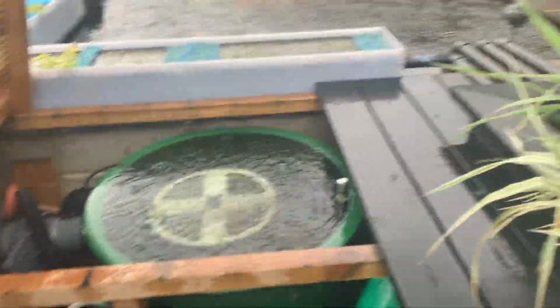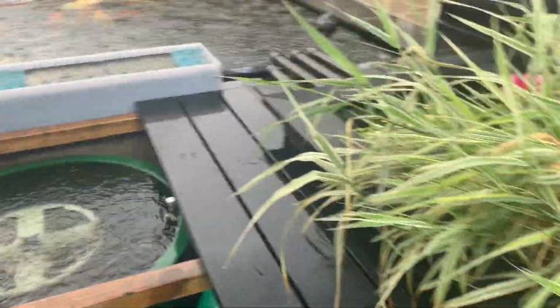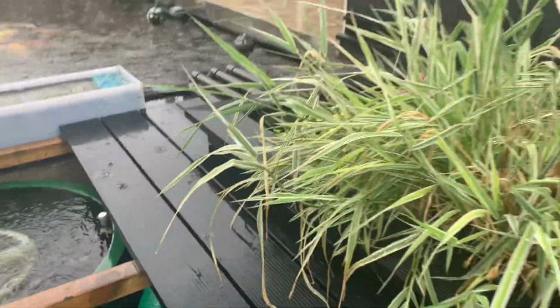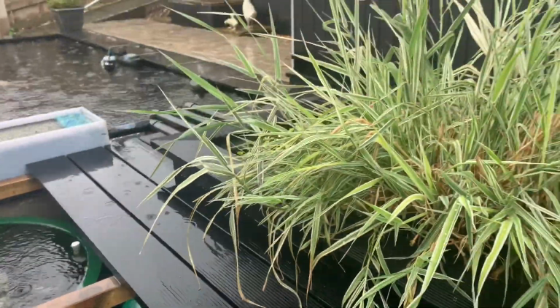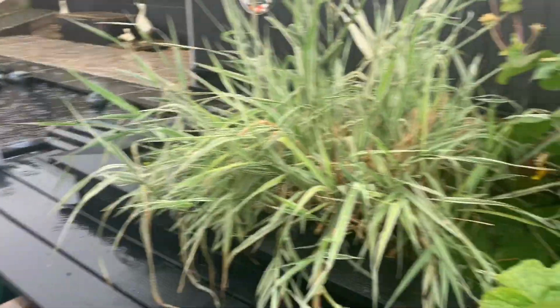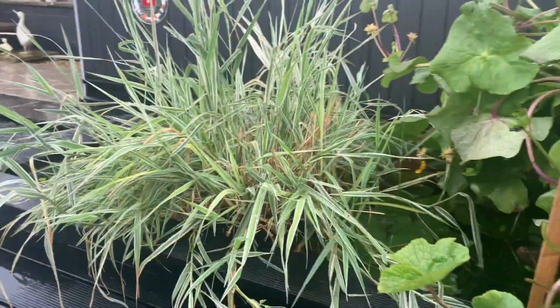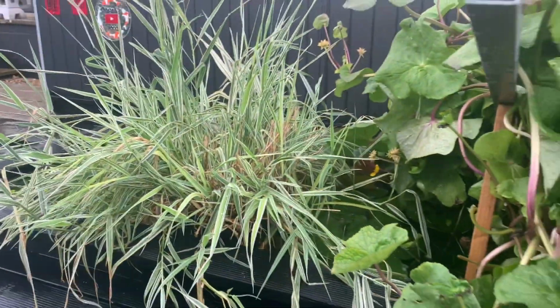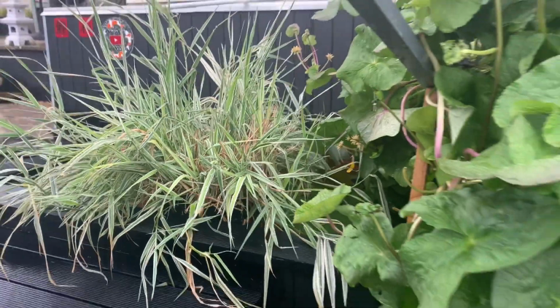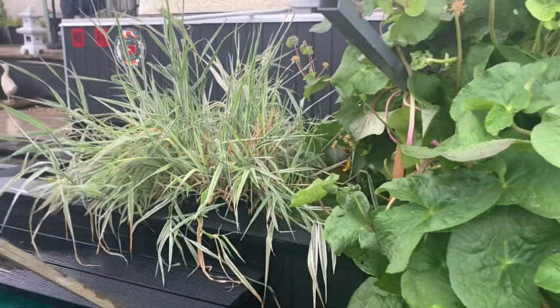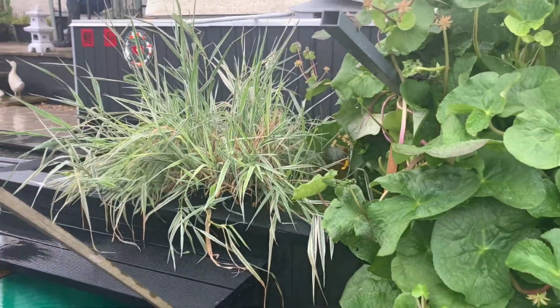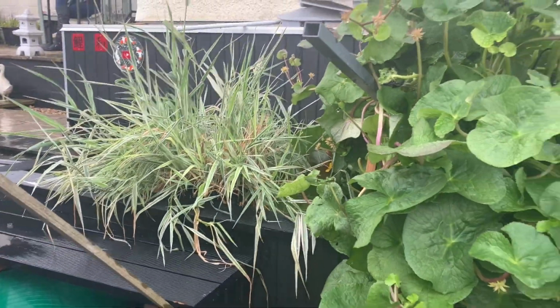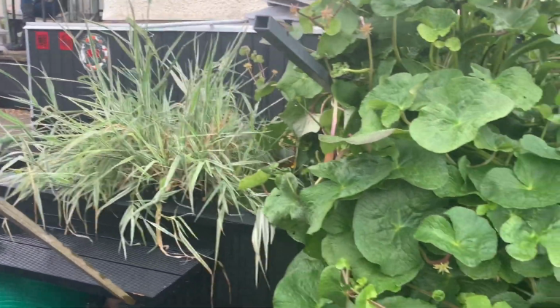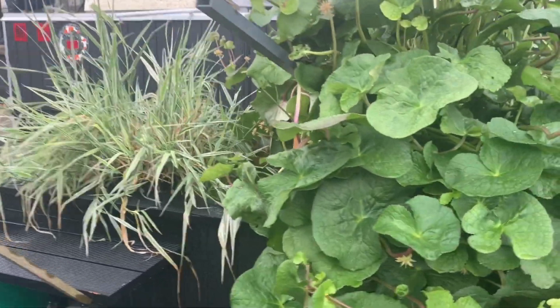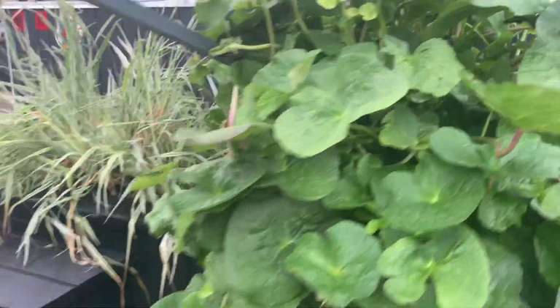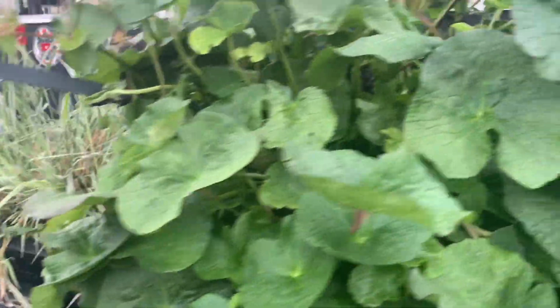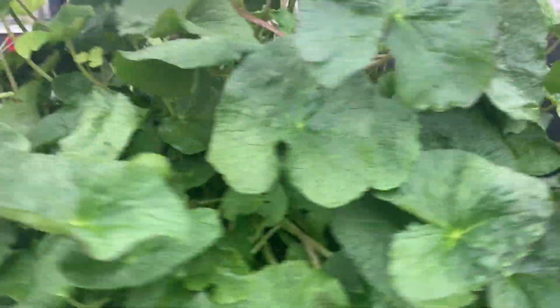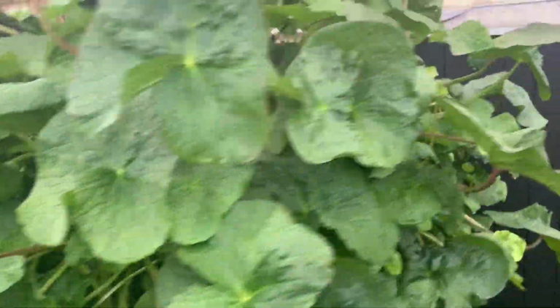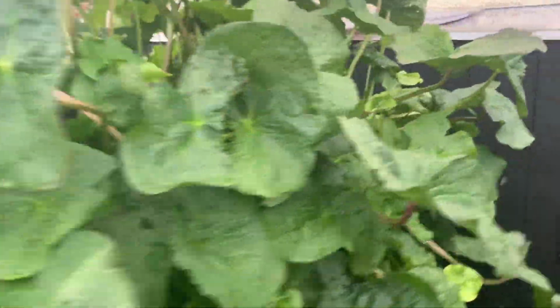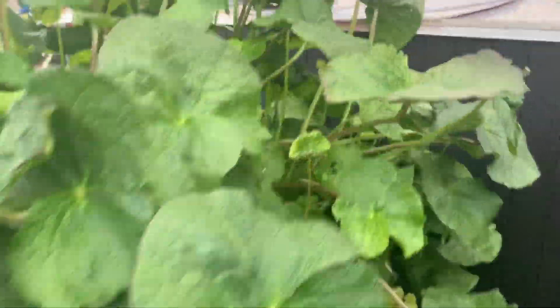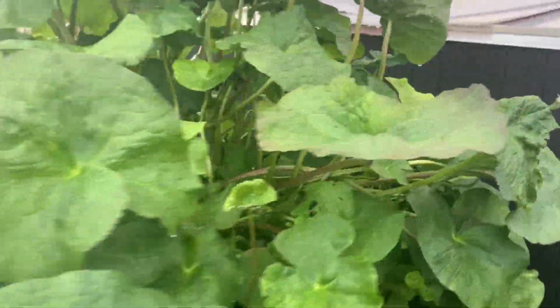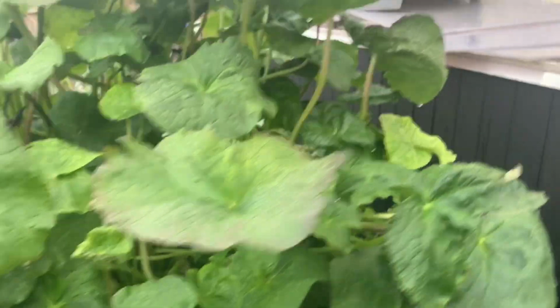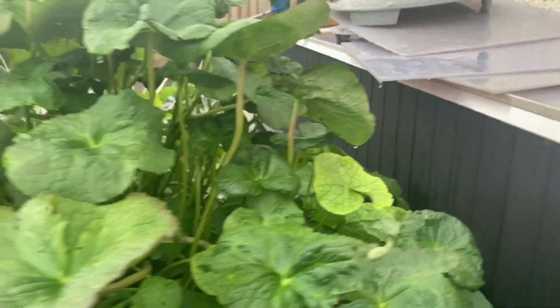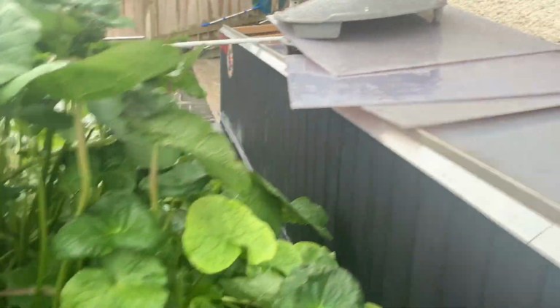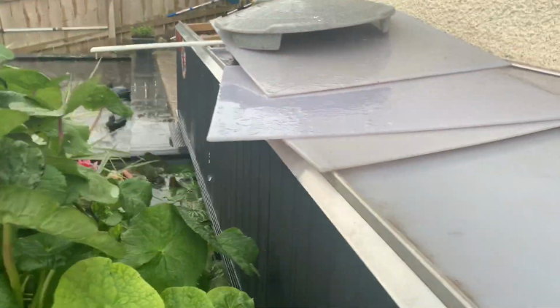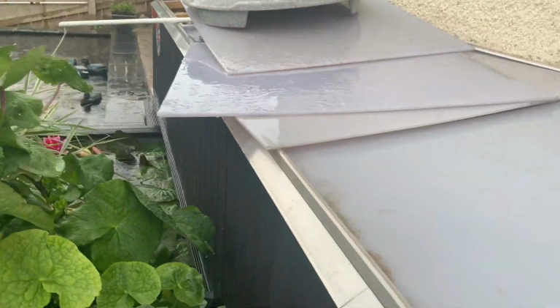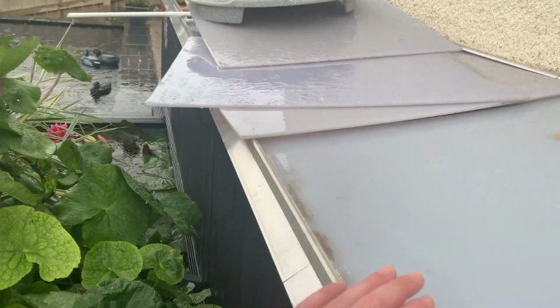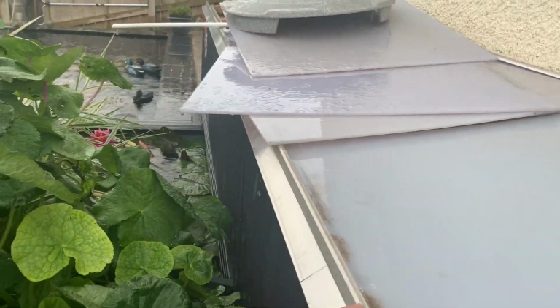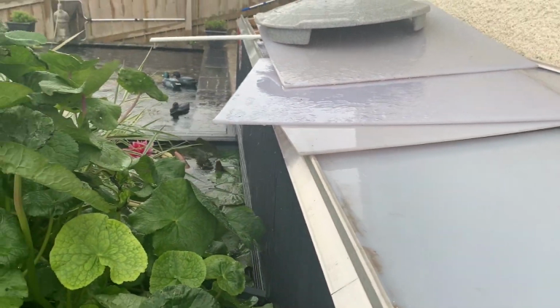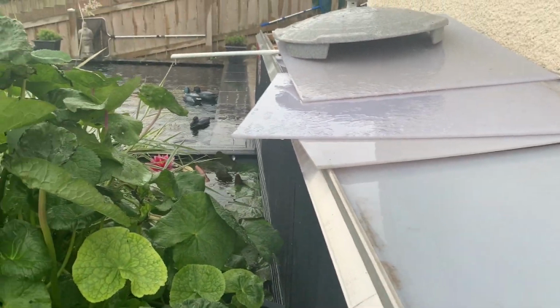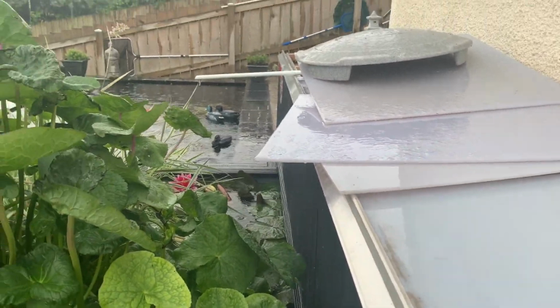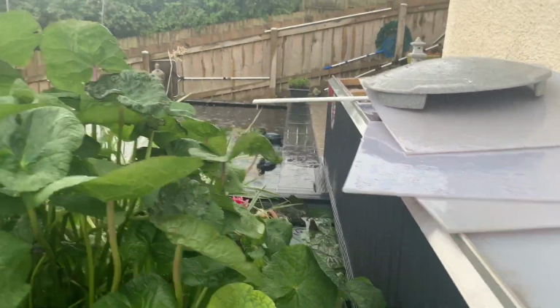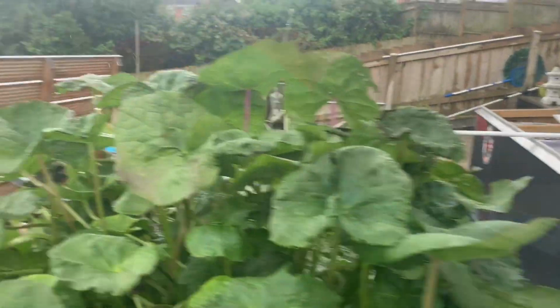This is his famous veg filter - it's a hell of a bit of kit, a really well good invention of his. All of his filters are underneath here, but we'll show you all that in a sec.